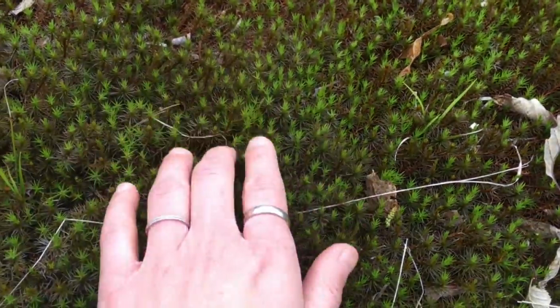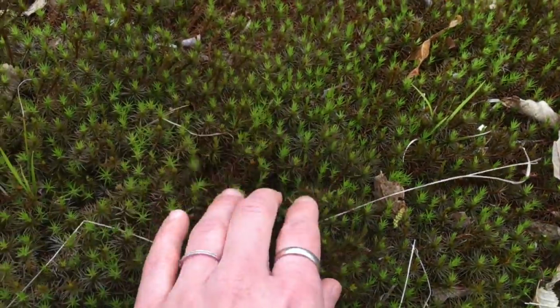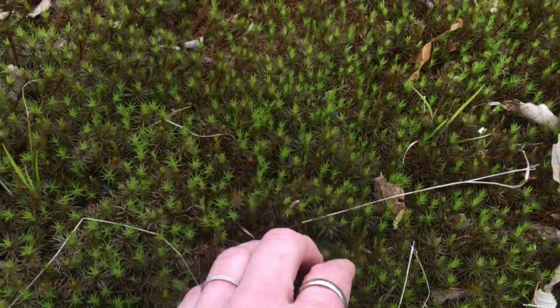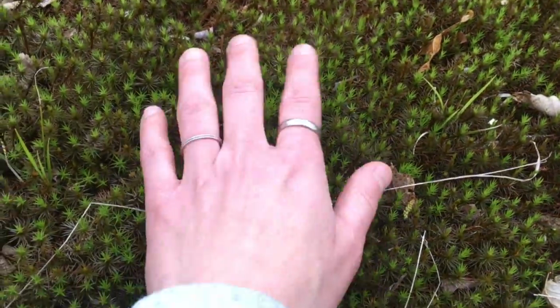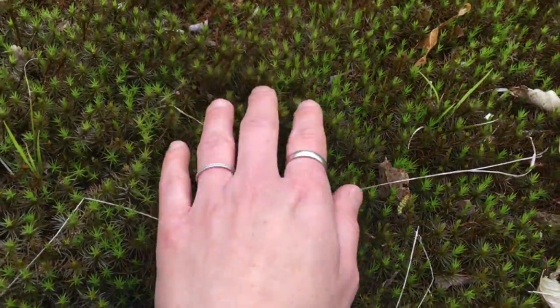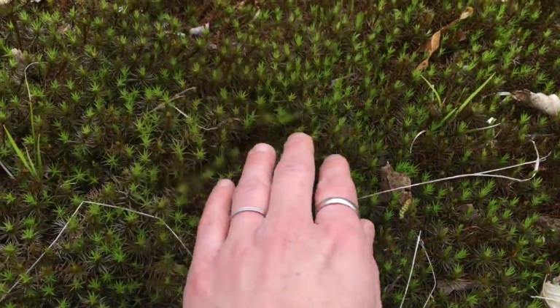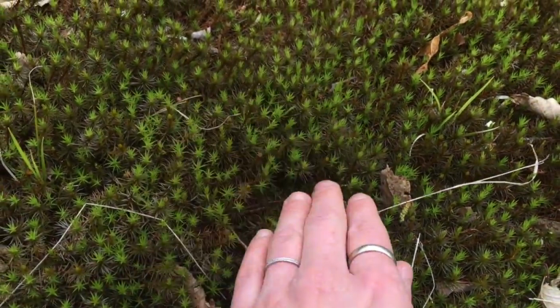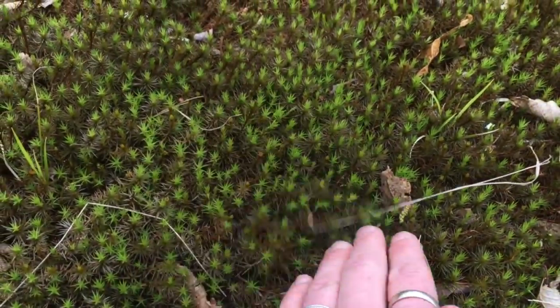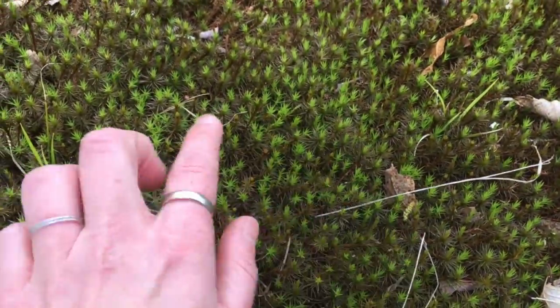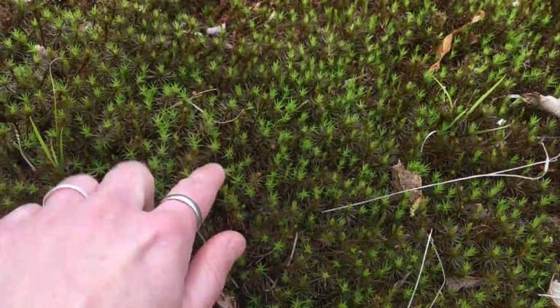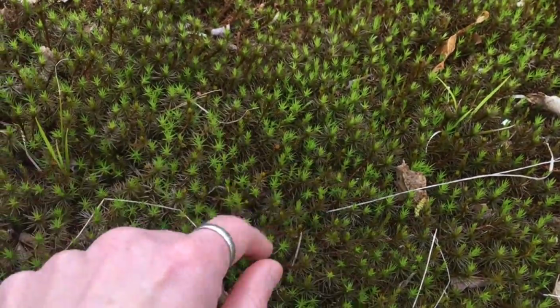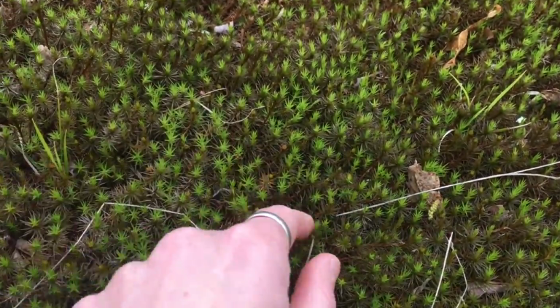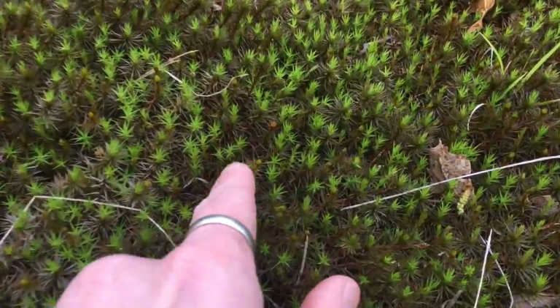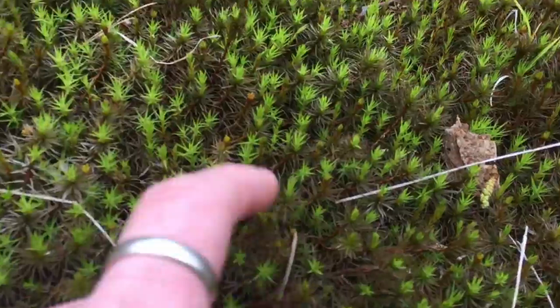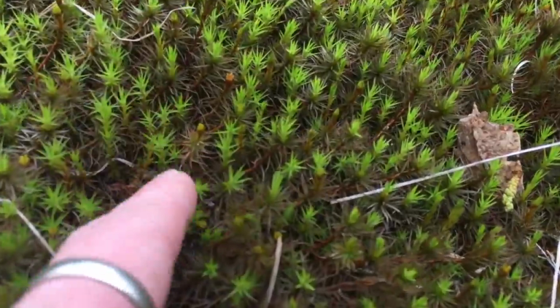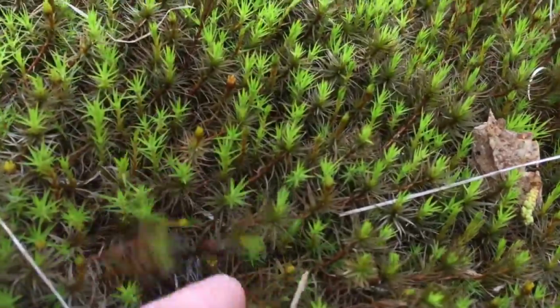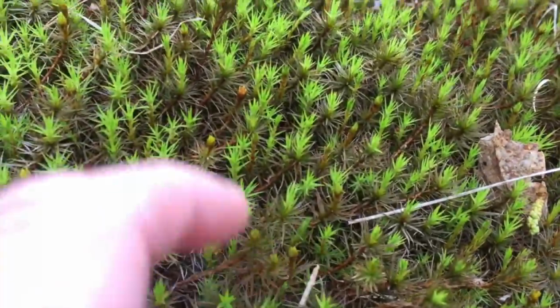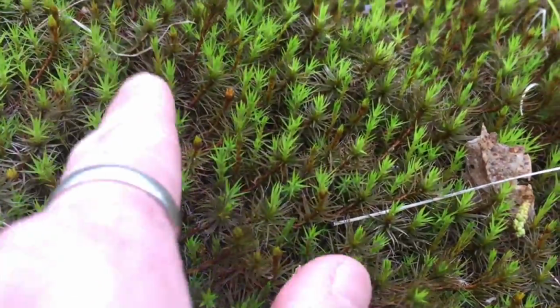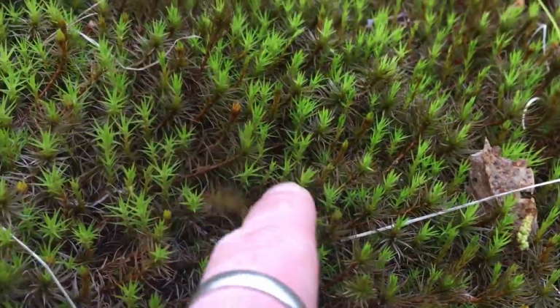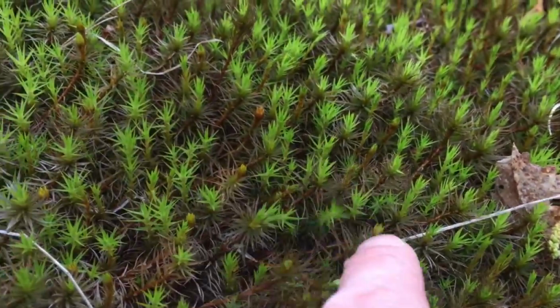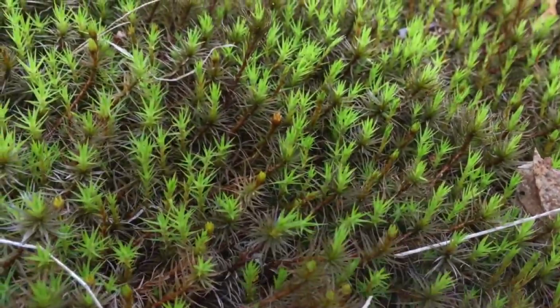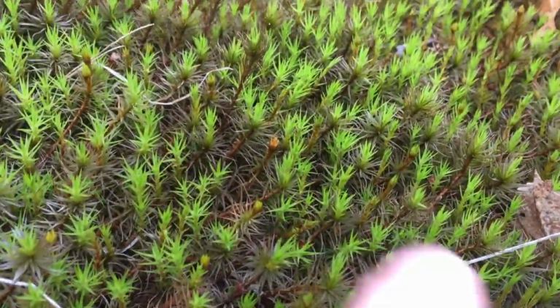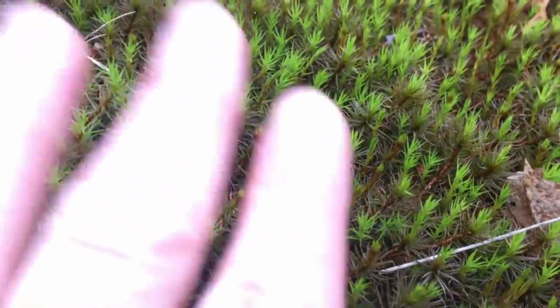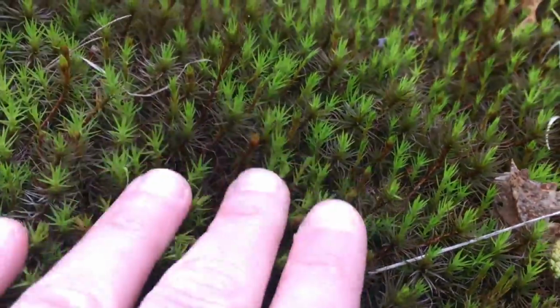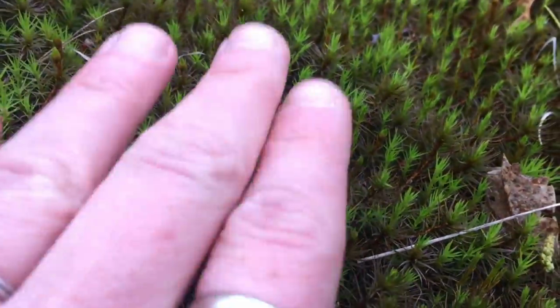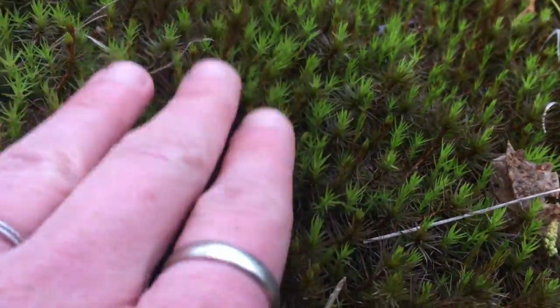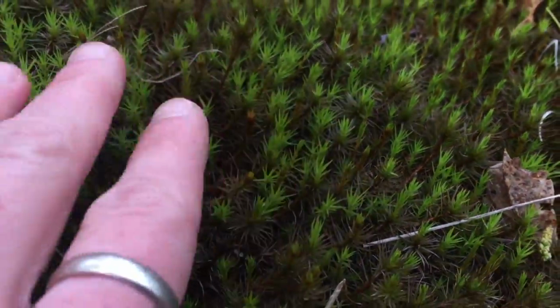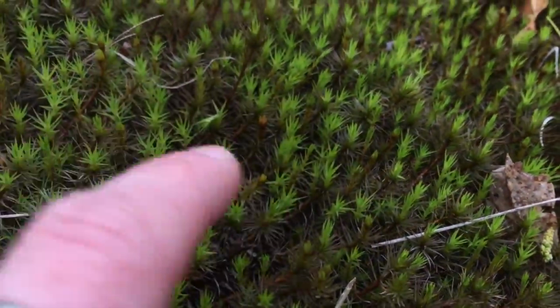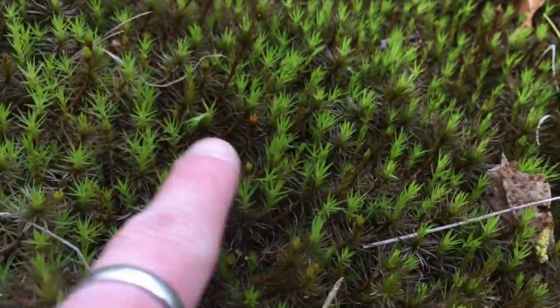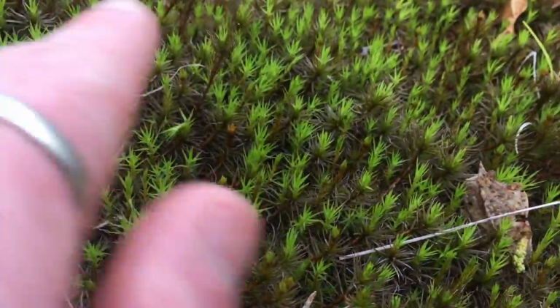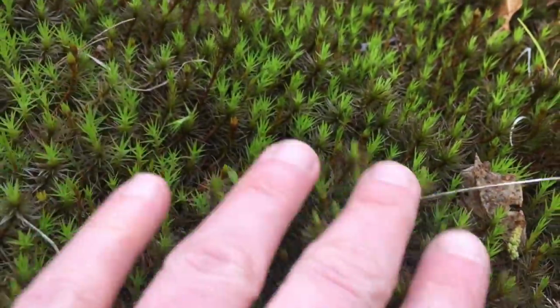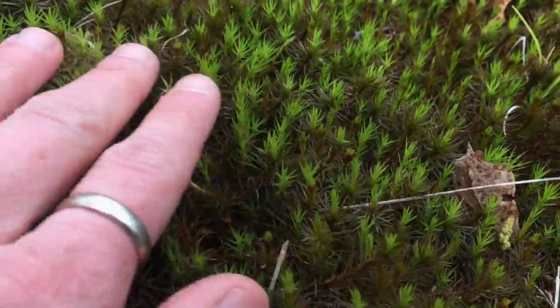This is kind of furry. It looks really spiky, like it would hurt, but it's pretty soft.